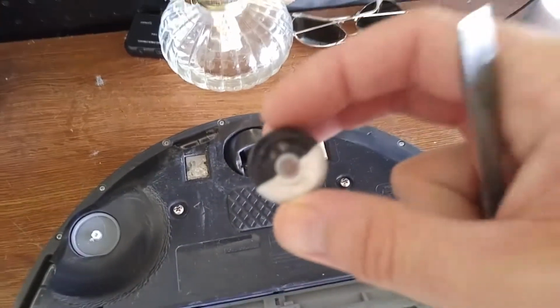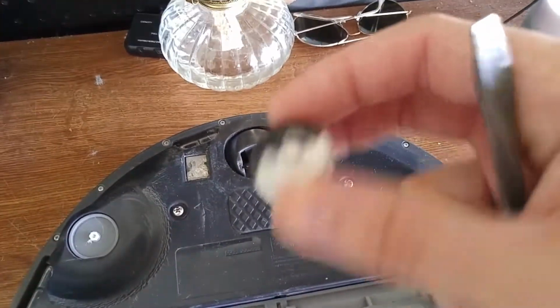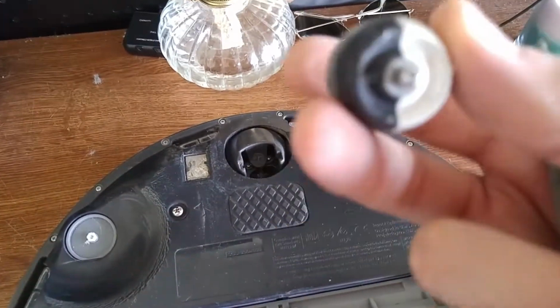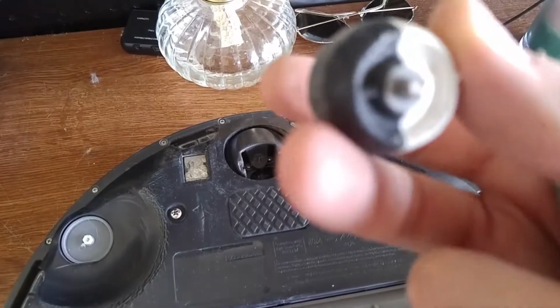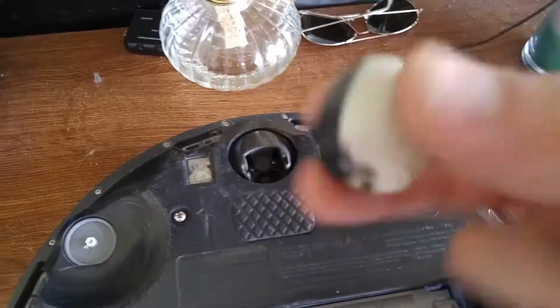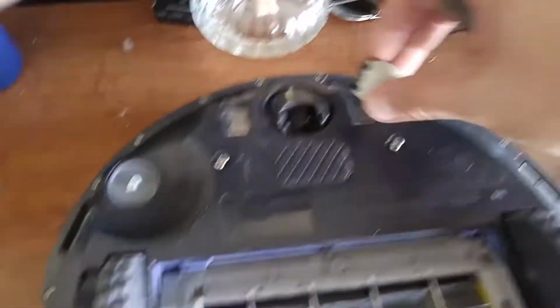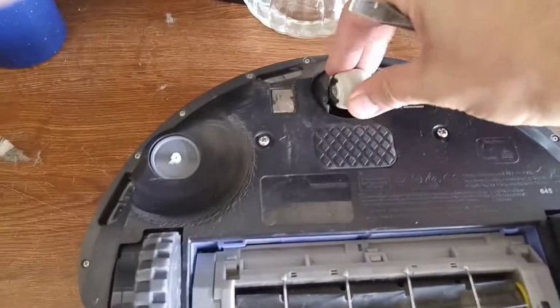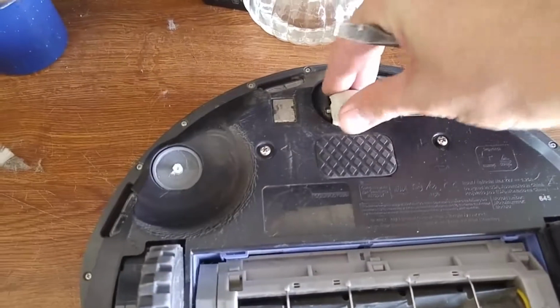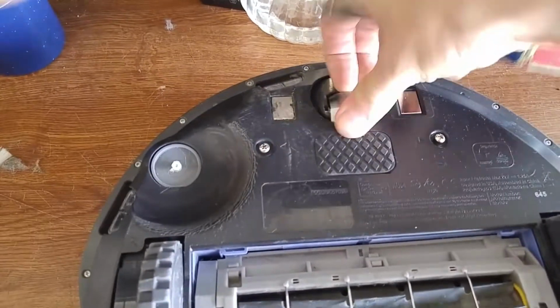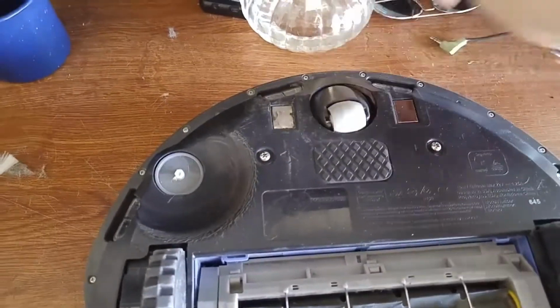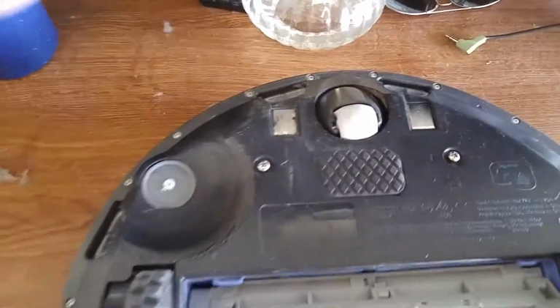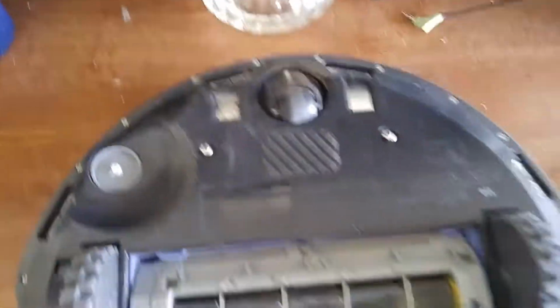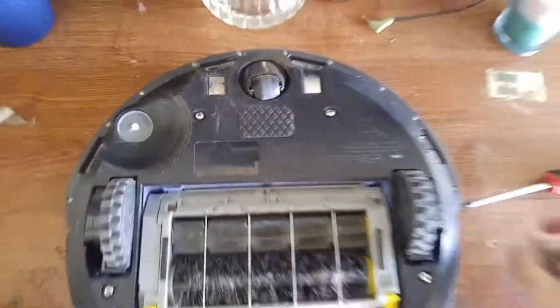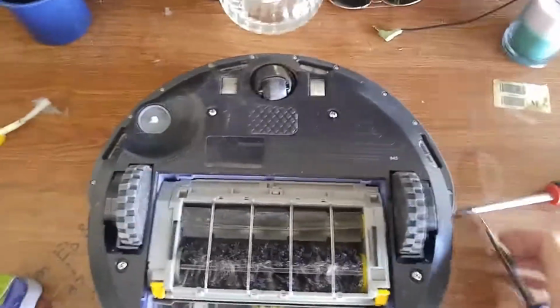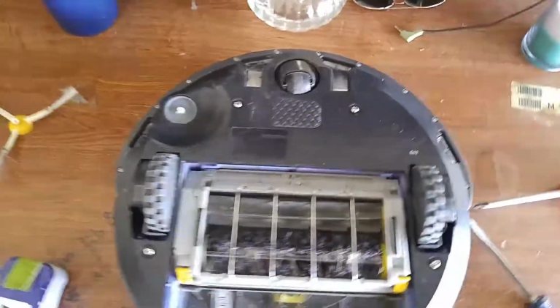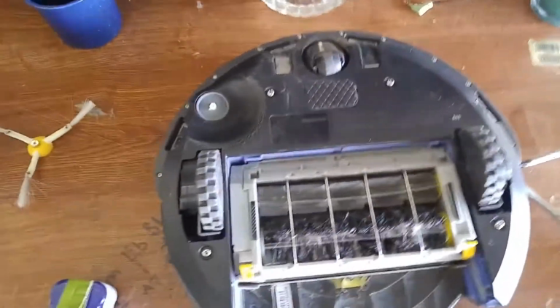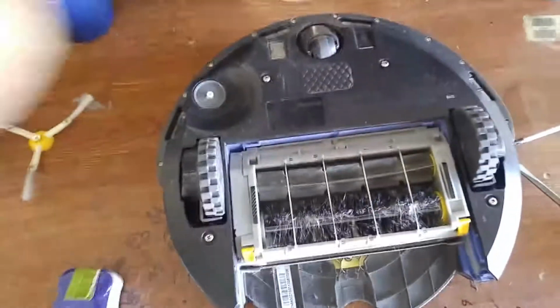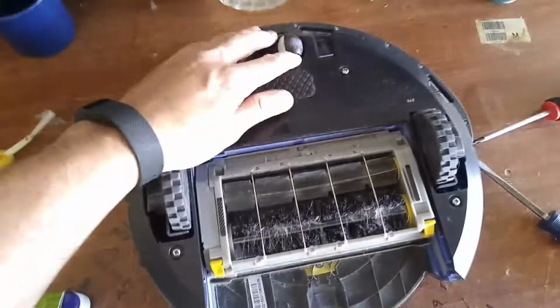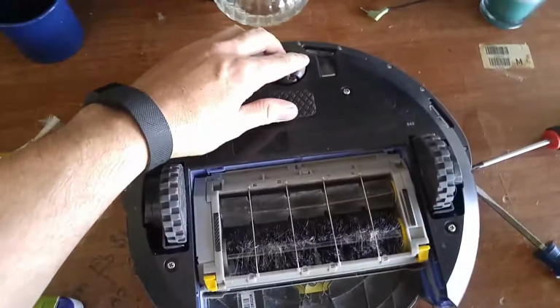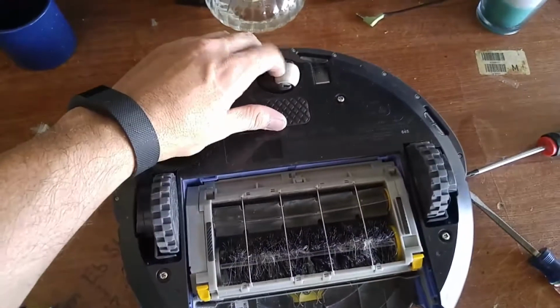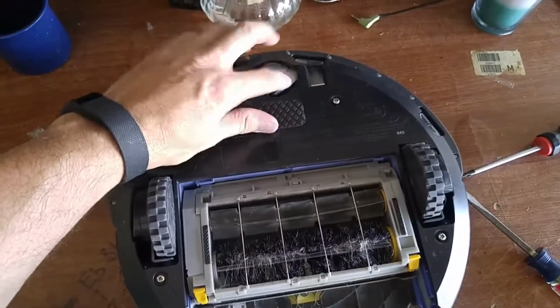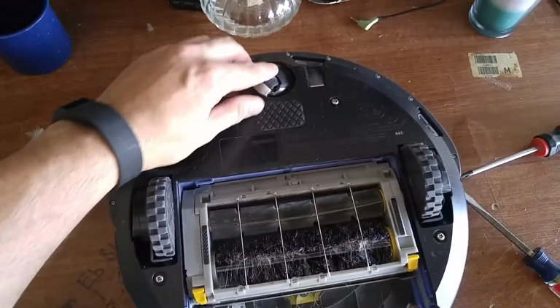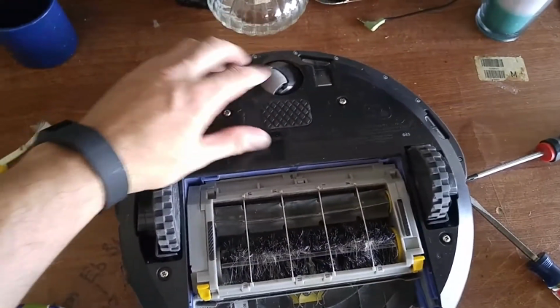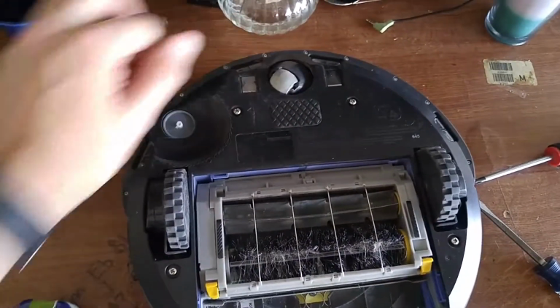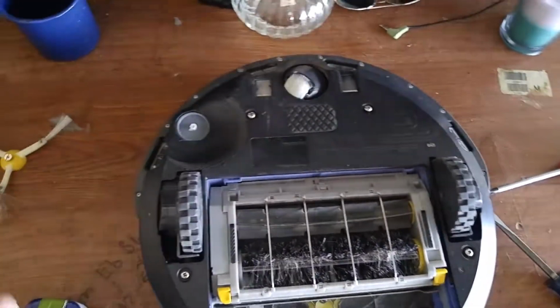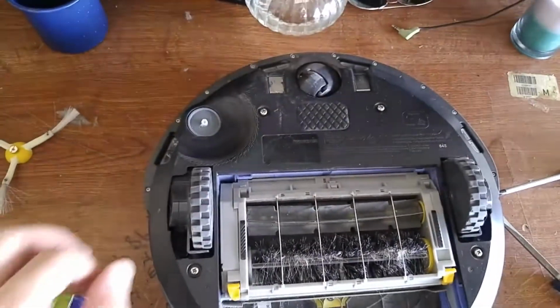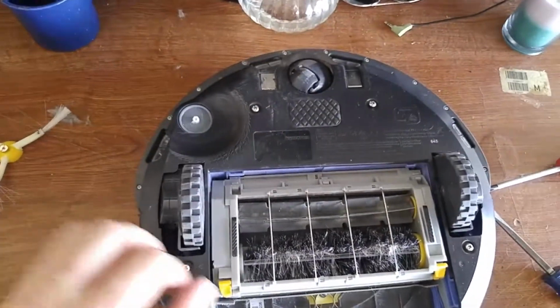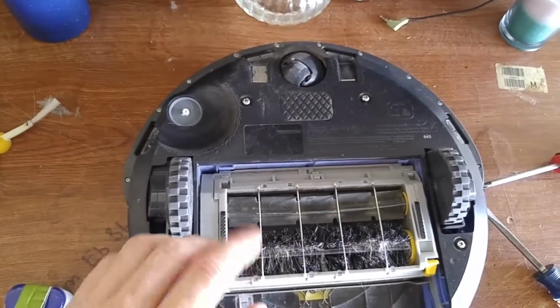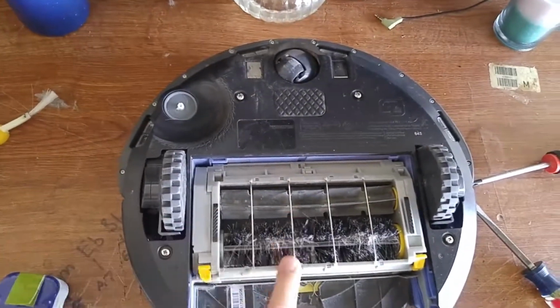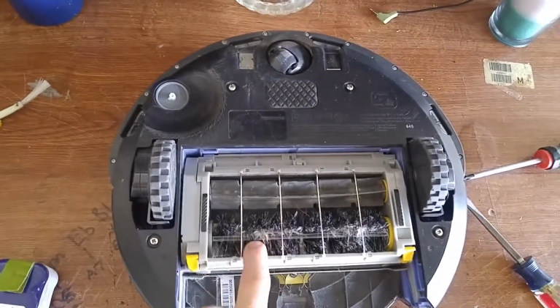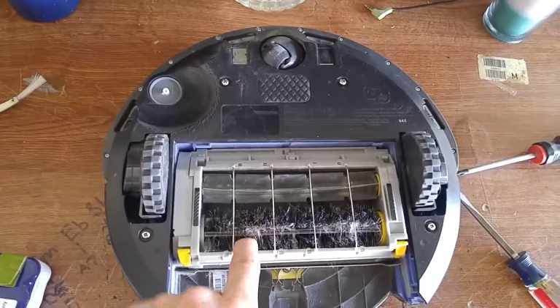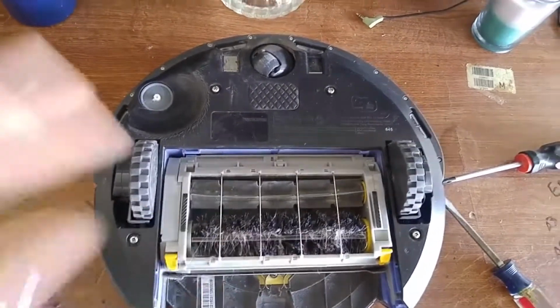Clean the hair off the axle - it will make your wheel spin. If you notice your Roomba spinning in circles, it's usually because this wheel is not working, so make sure you clean that regularly, just like when you clean these.